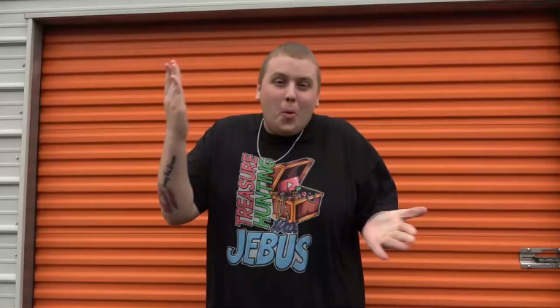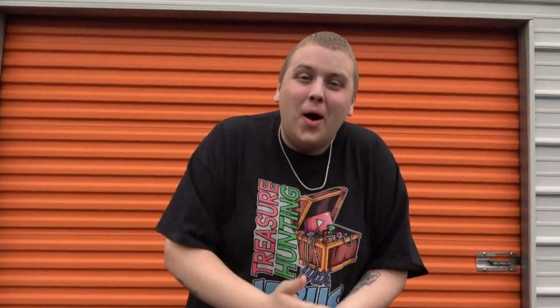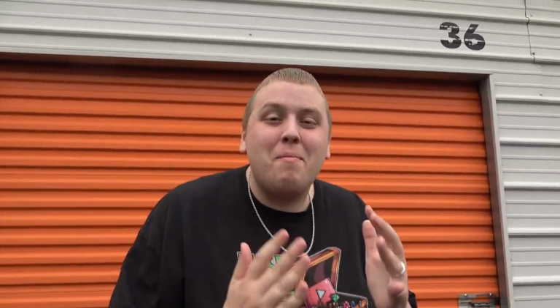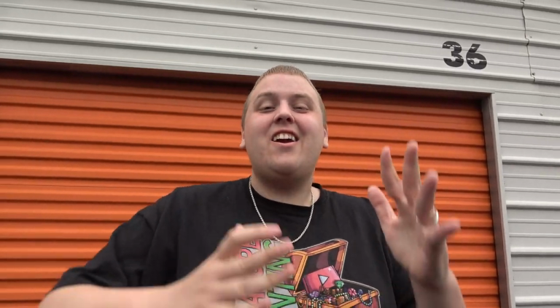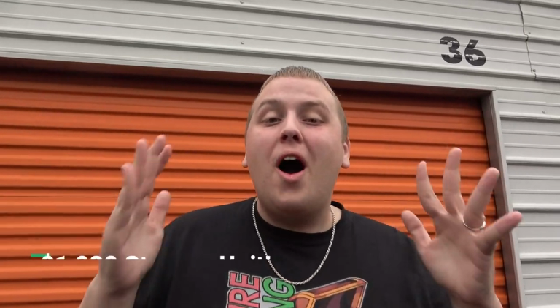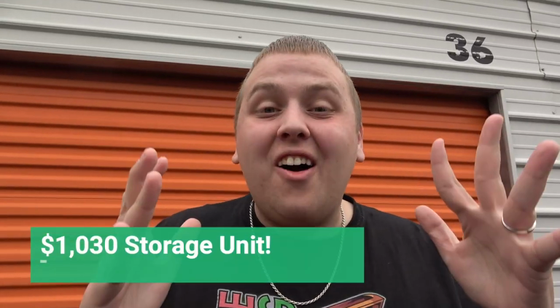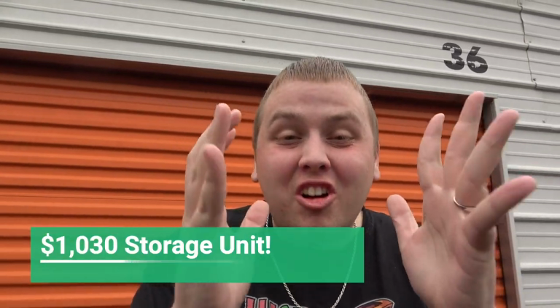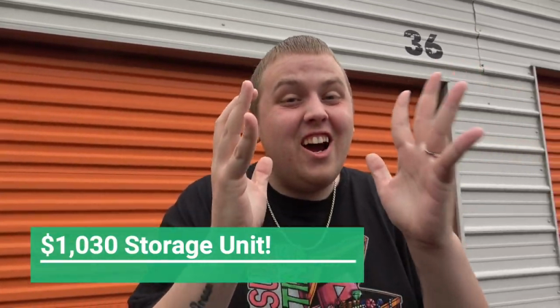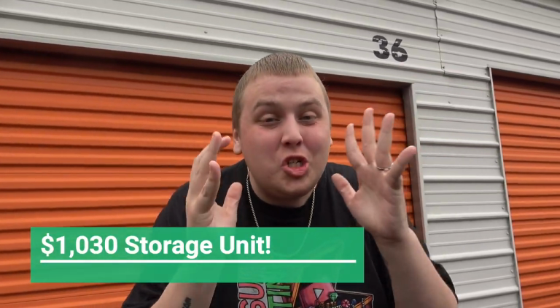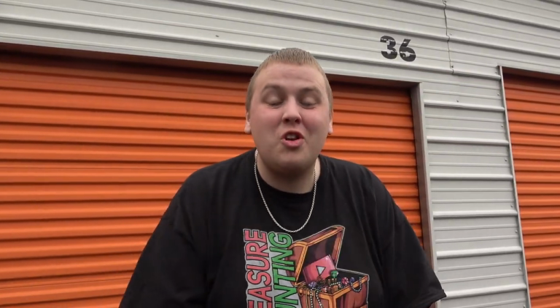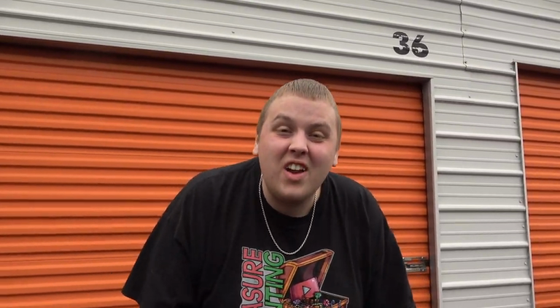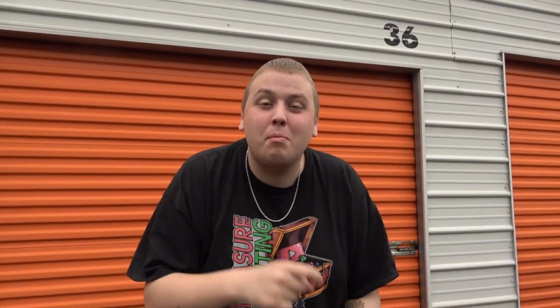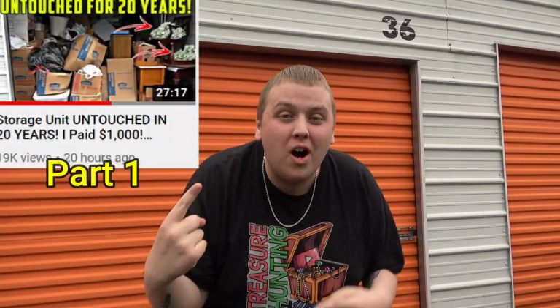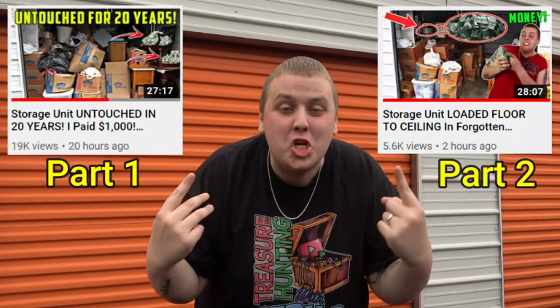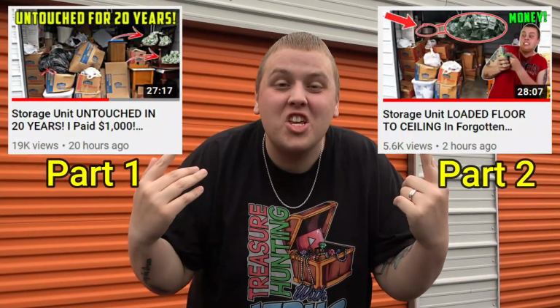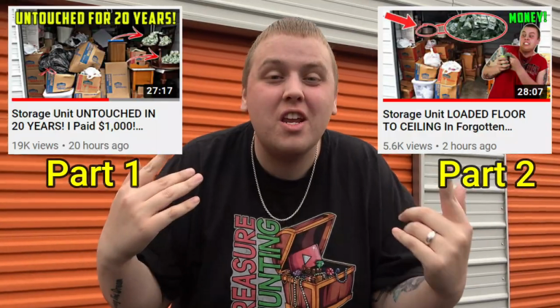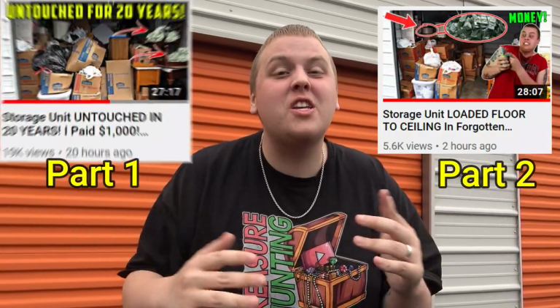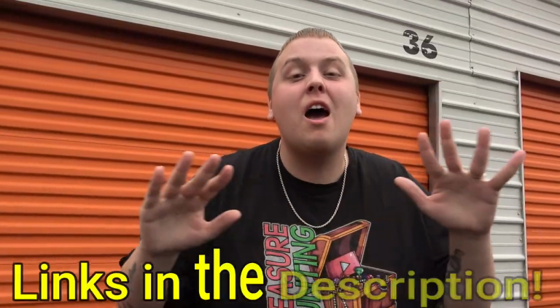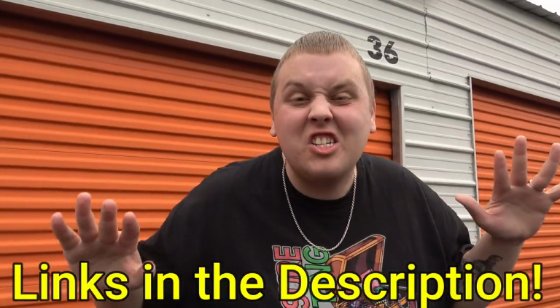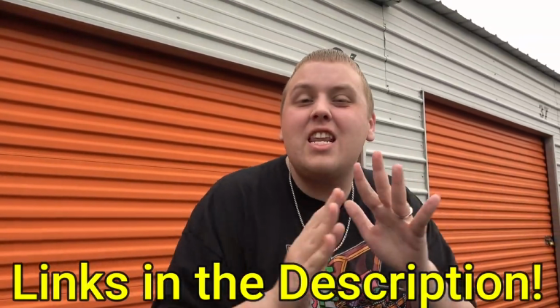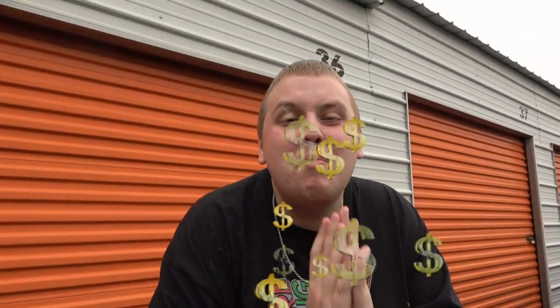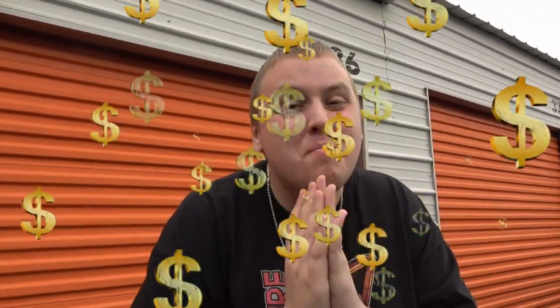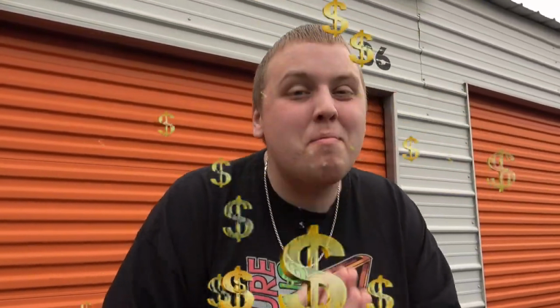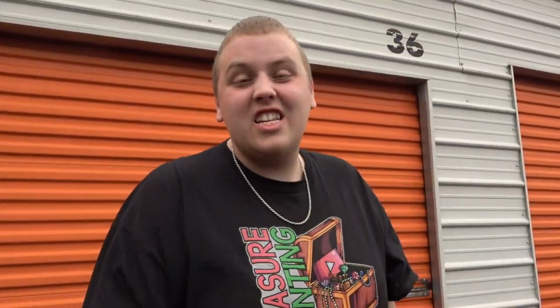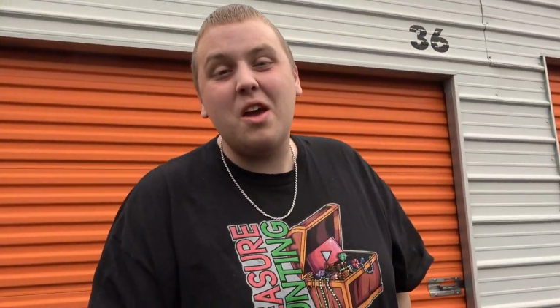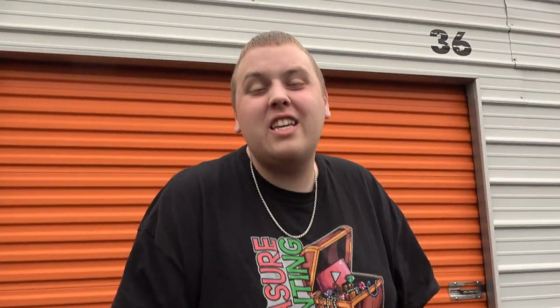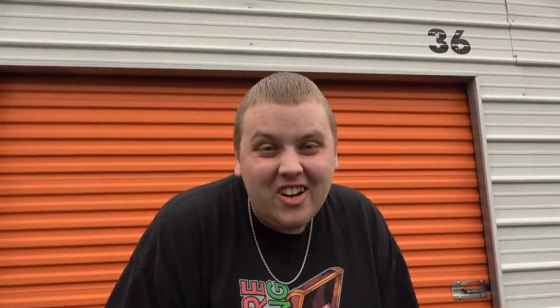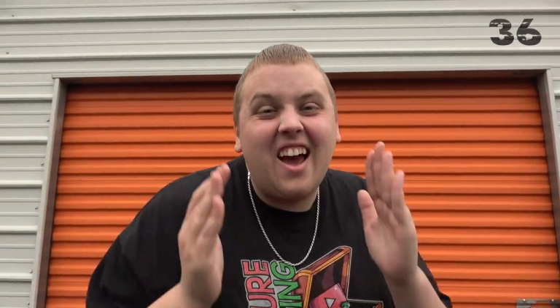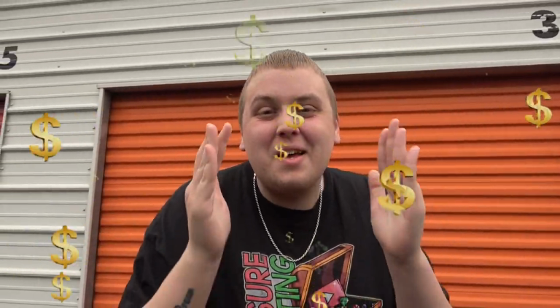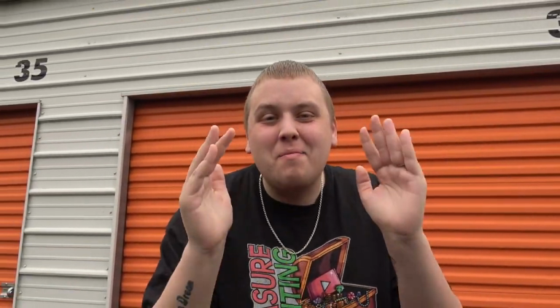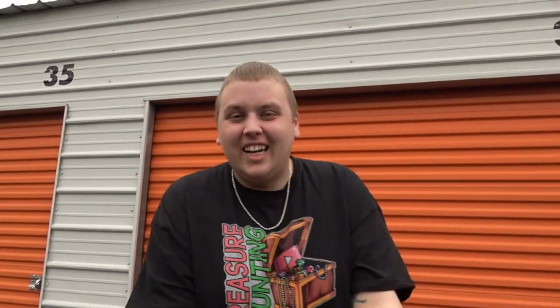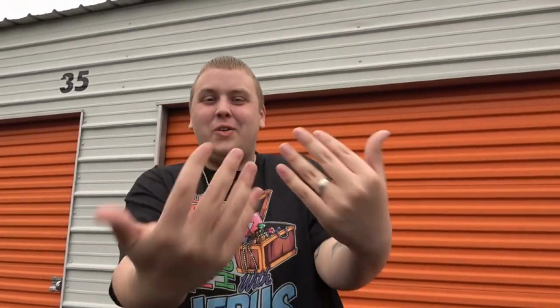We are once again back here at the $1,030 storage unit. If you have not seen part 1 and 2 of this unit, you have missed some epic stuff. It has been money, money, money, and today we're gonna keep increasing that money. Let's do it!